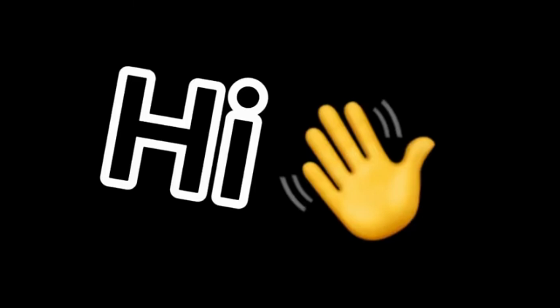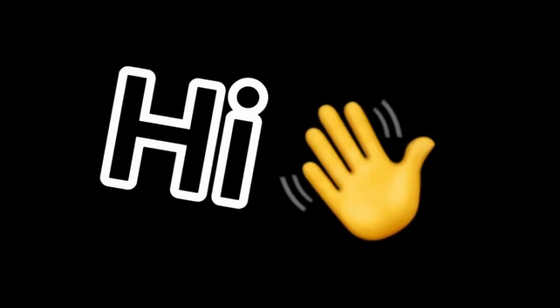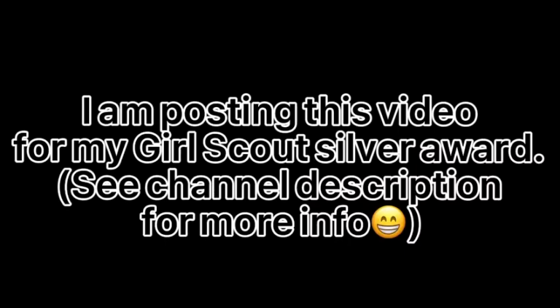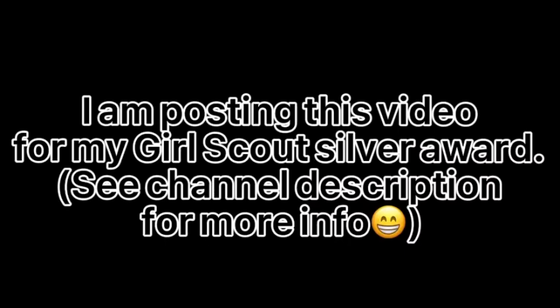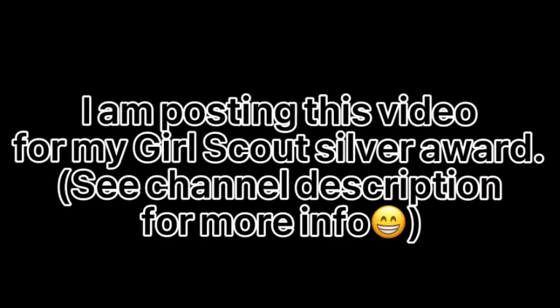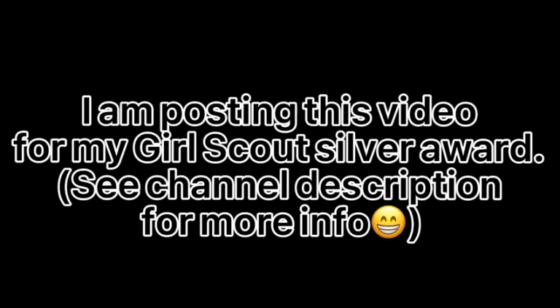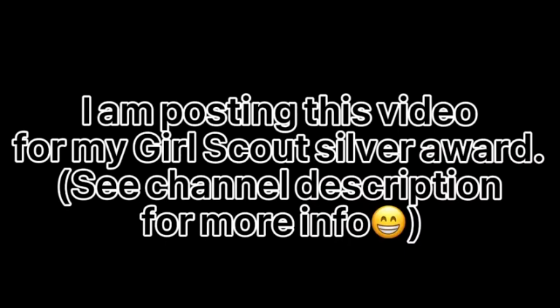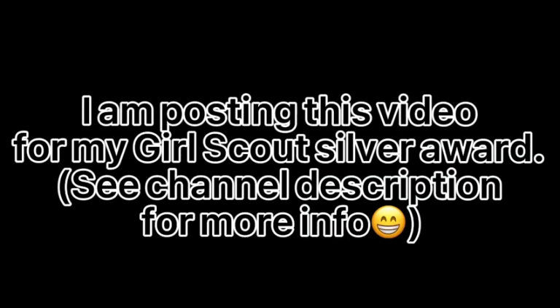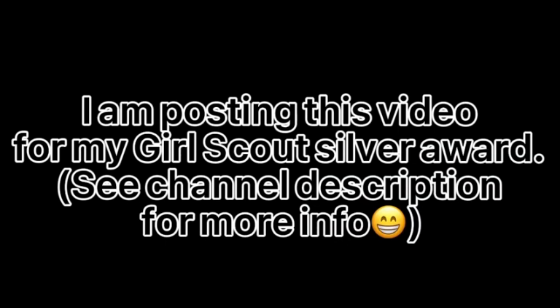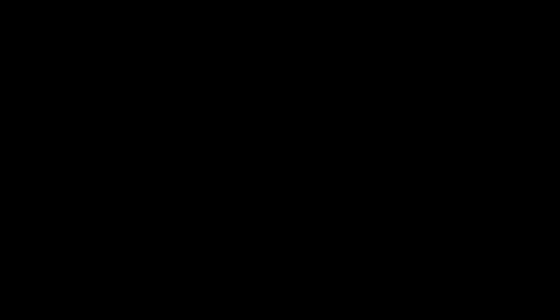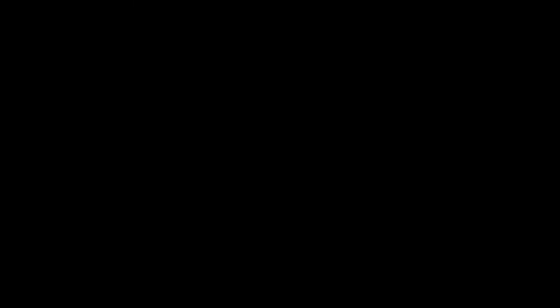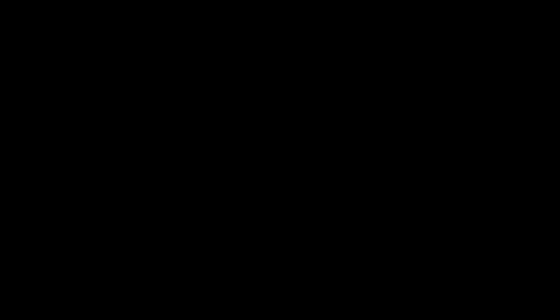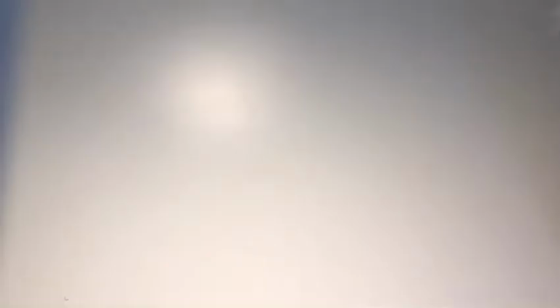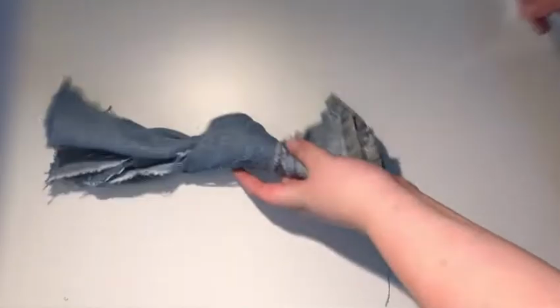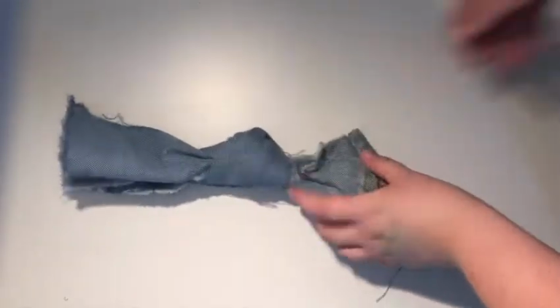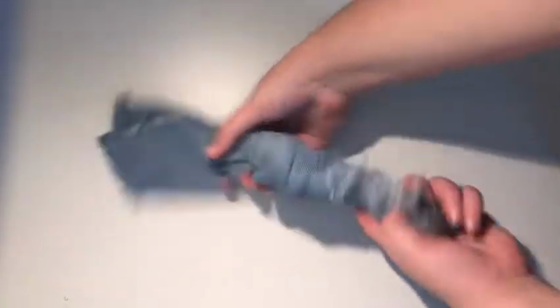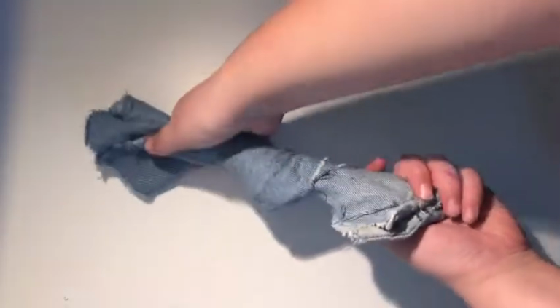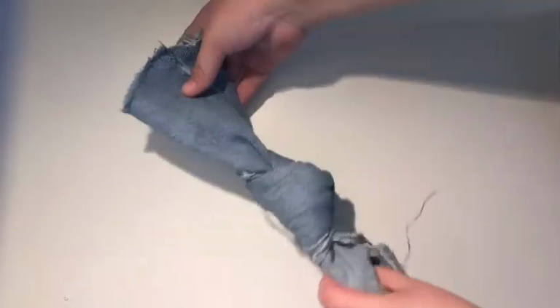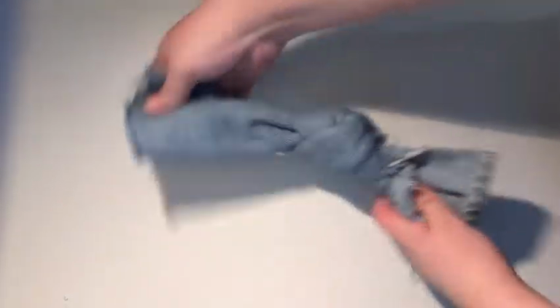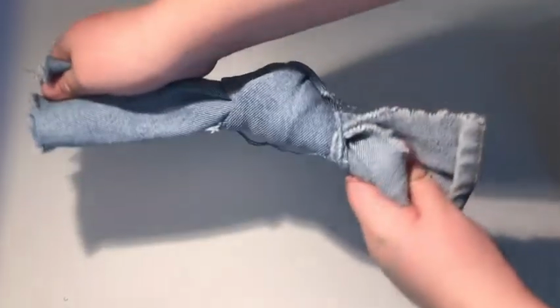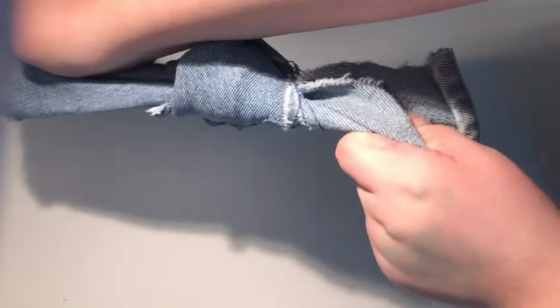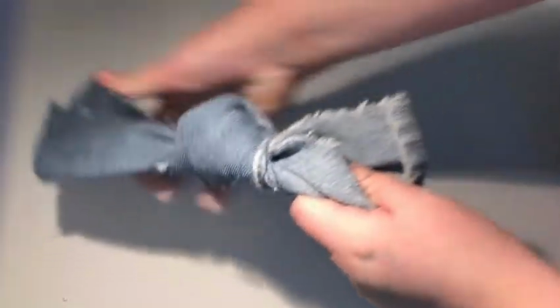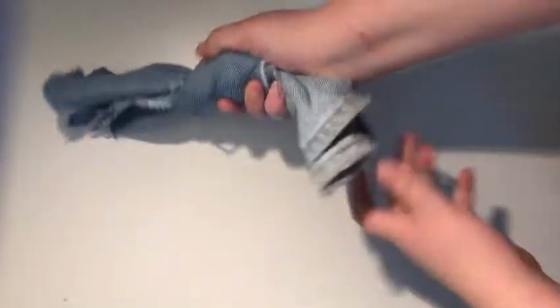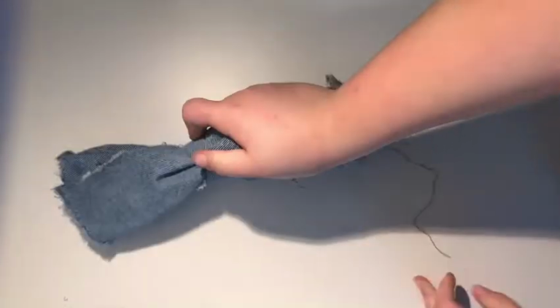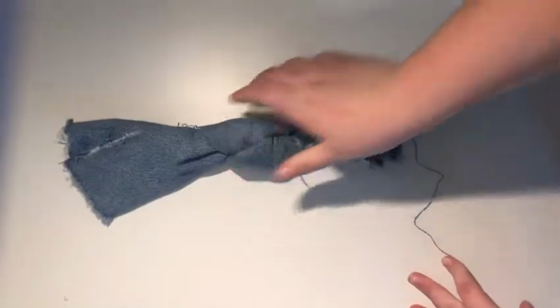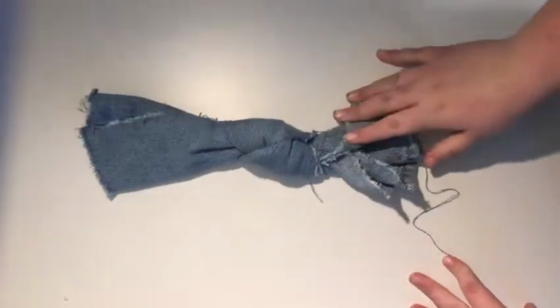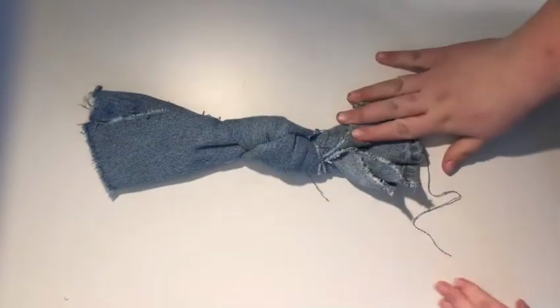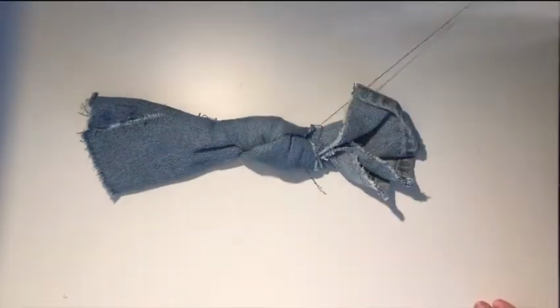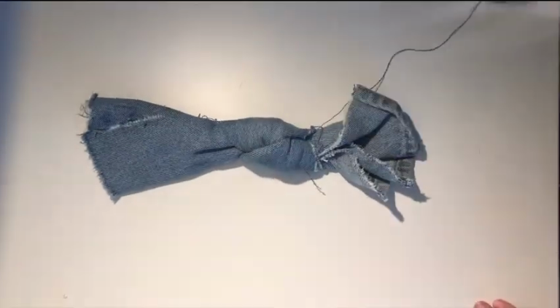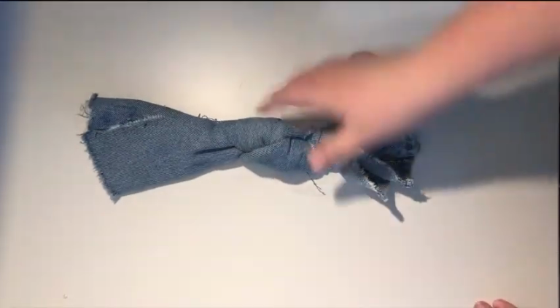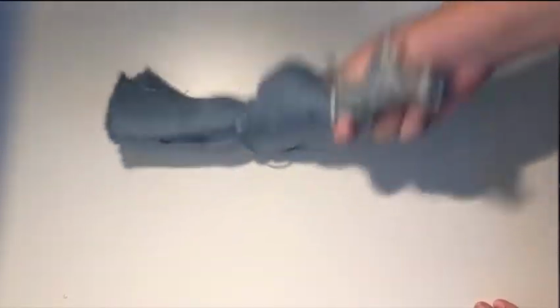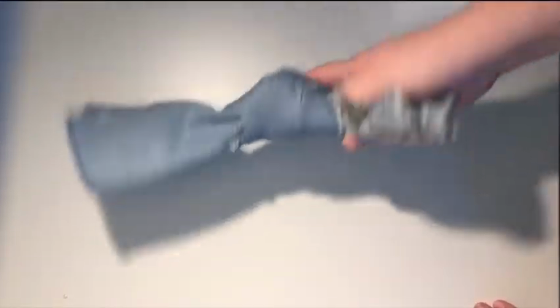Hi, my name is Addie and I am posting these videos for my silver award. I'm going to be making this toy today — it's a little dog rope toy thing. Here are the supplies you'll need to make it.